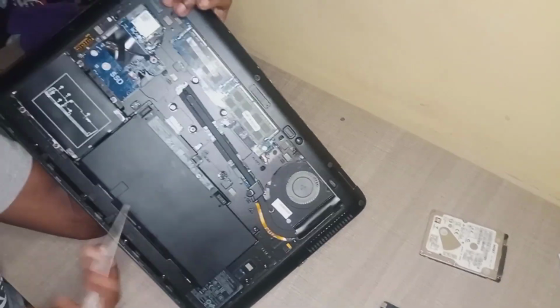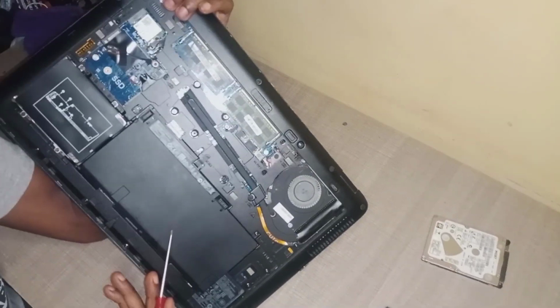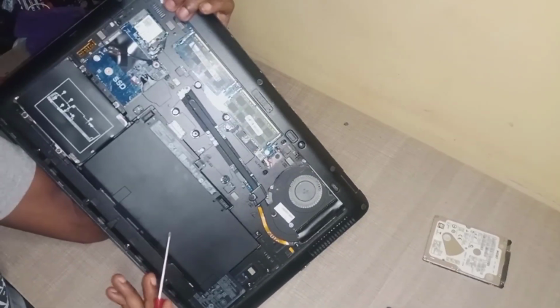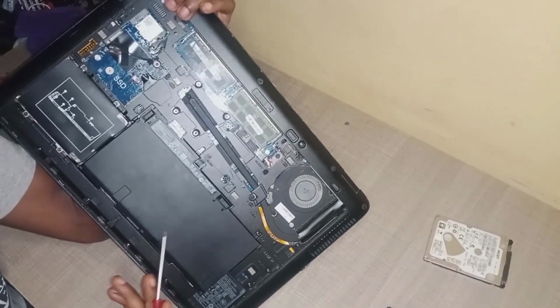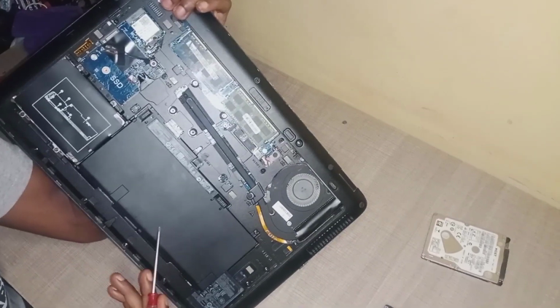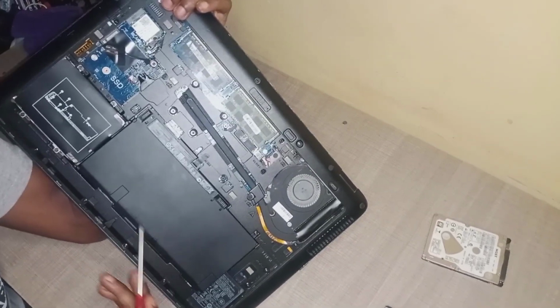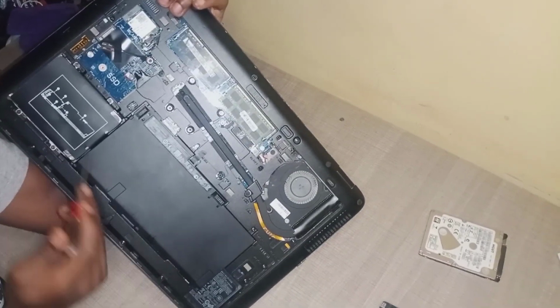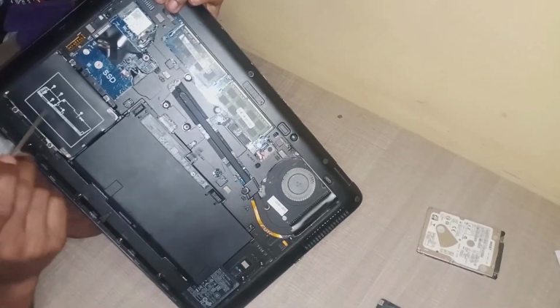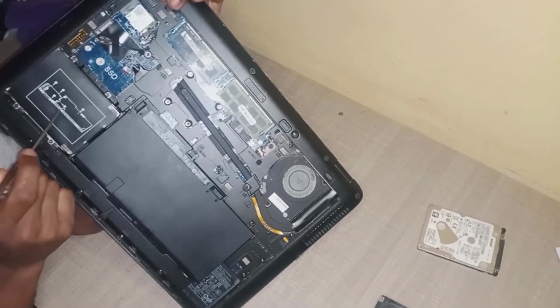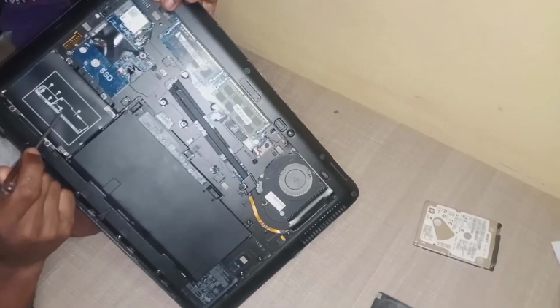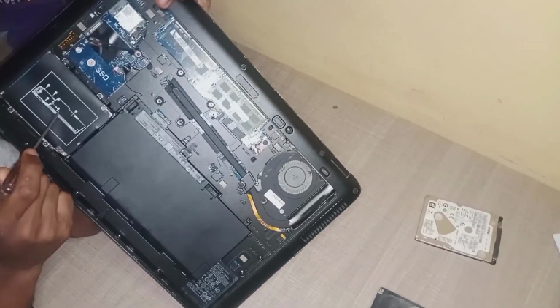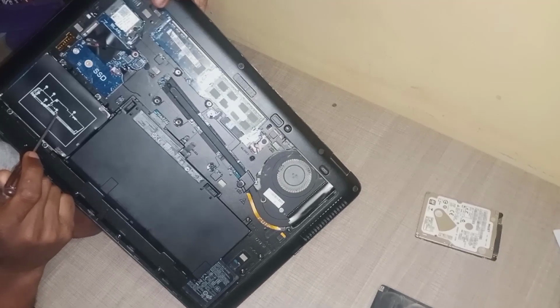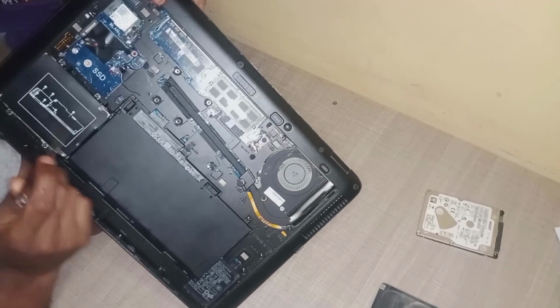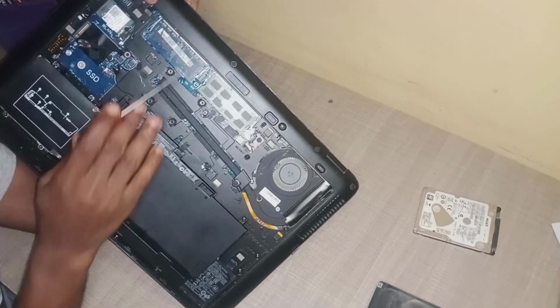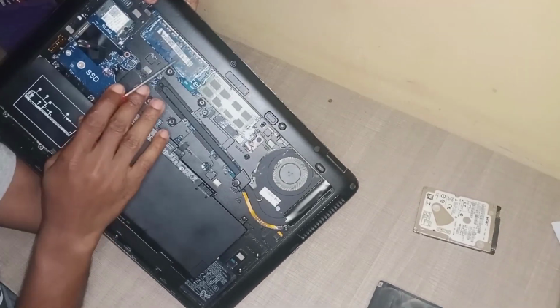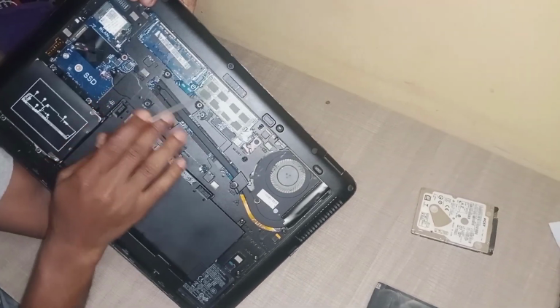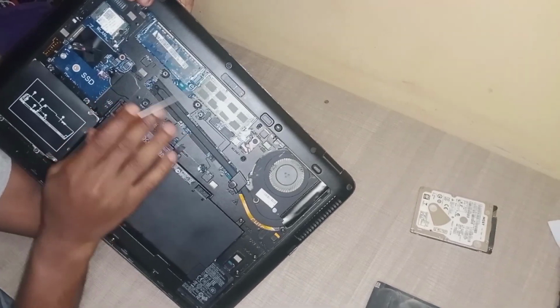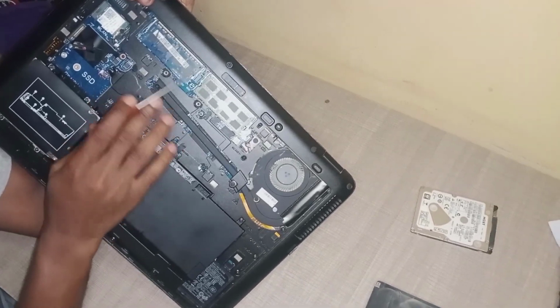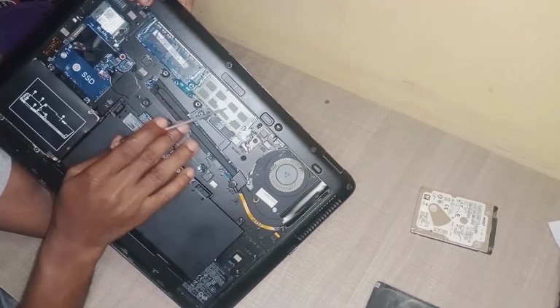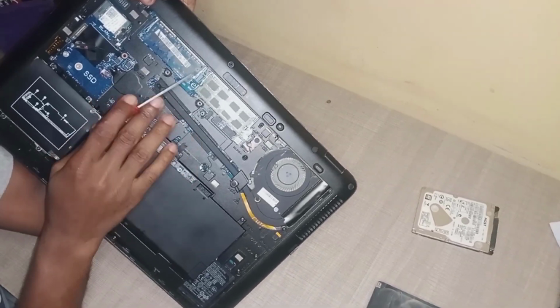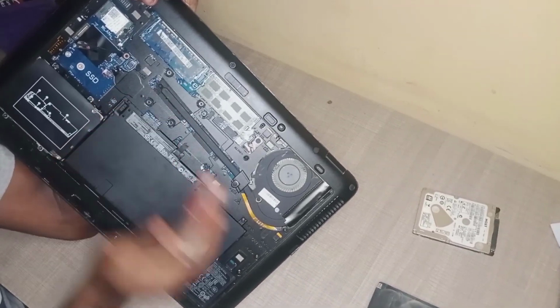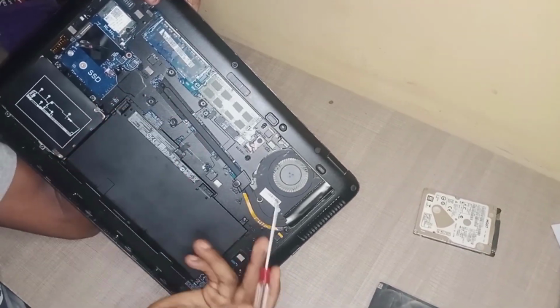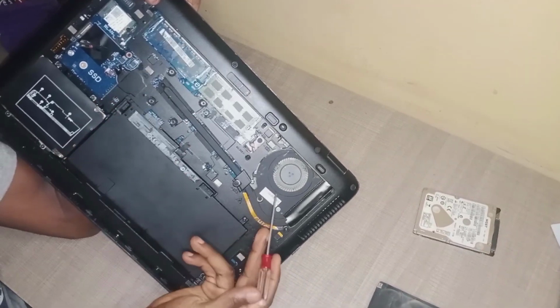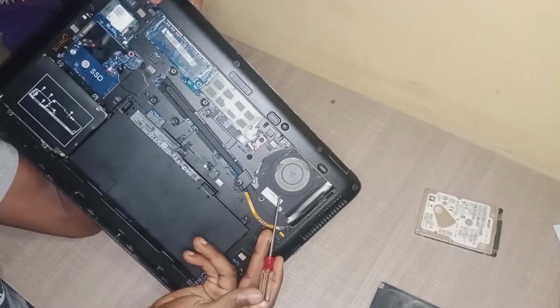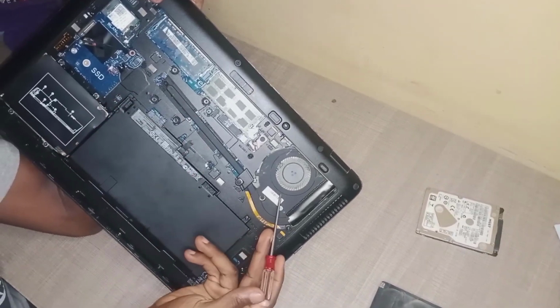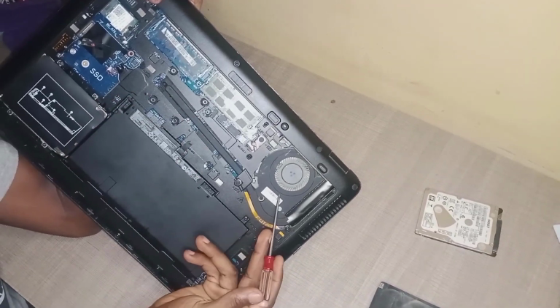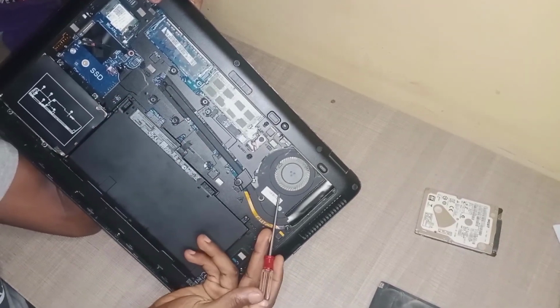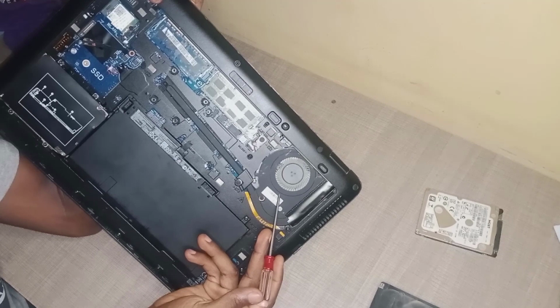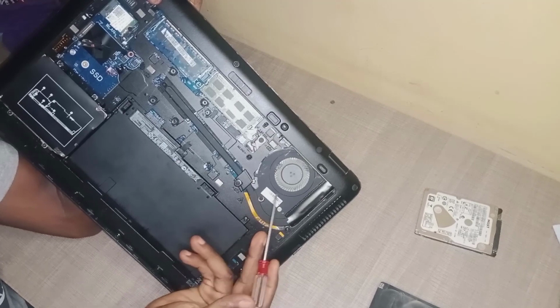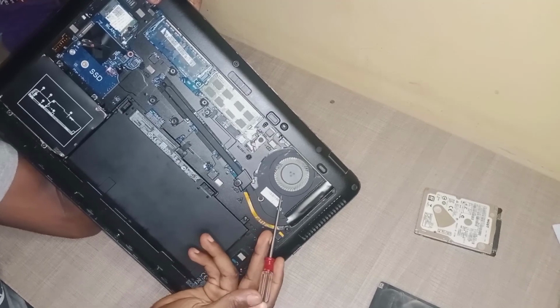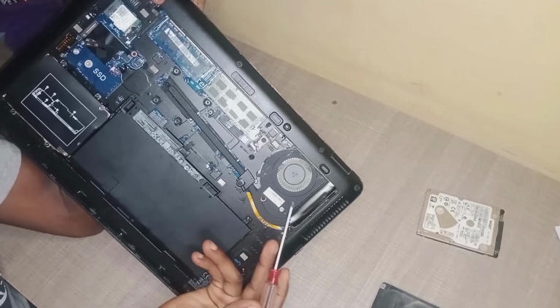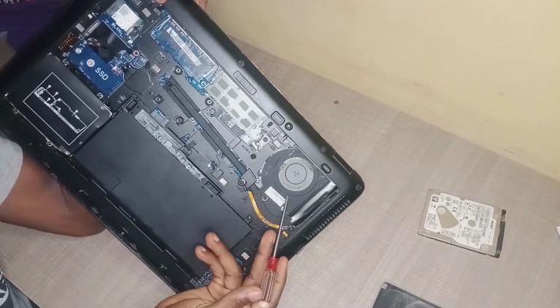Now these are the things I want to show you. This is the battery, this is the hard disk, these are the RAM slots, and this is the fan.